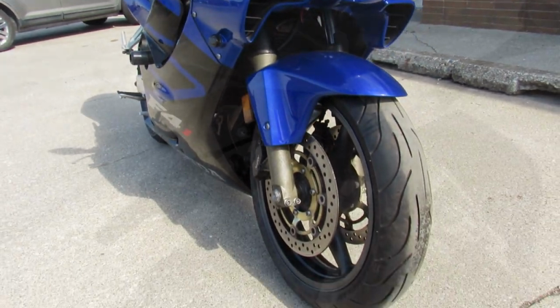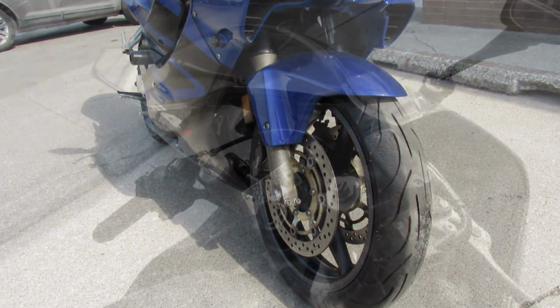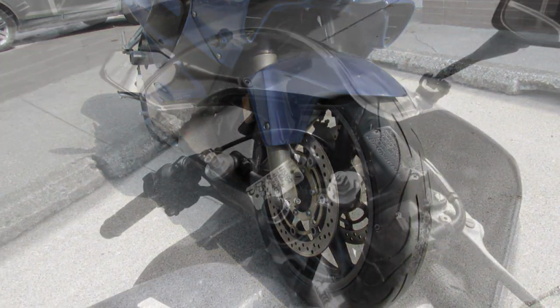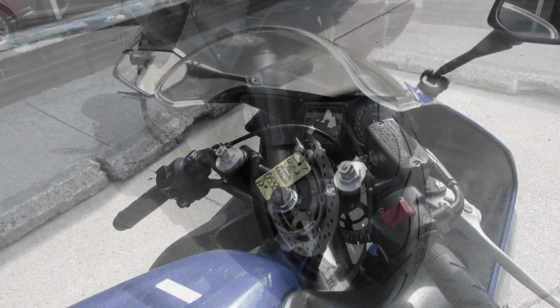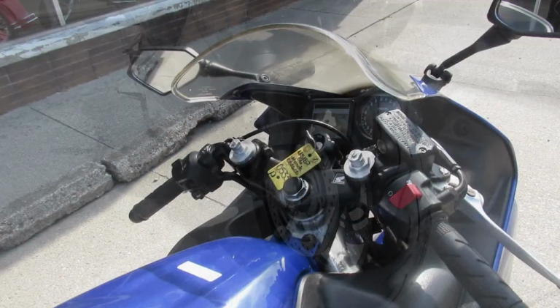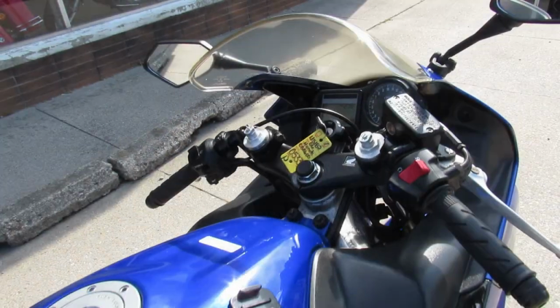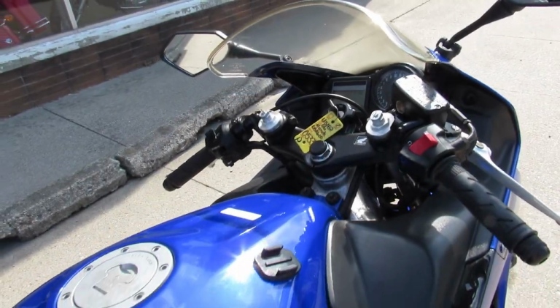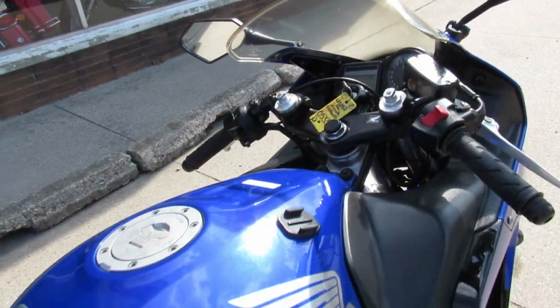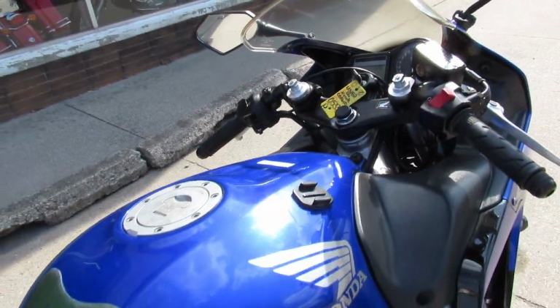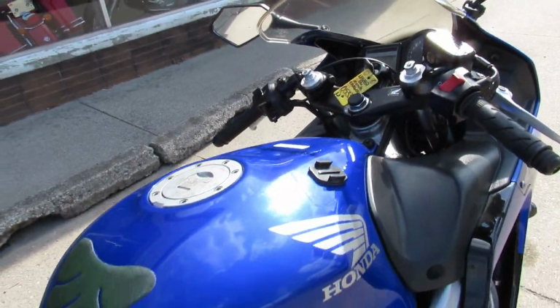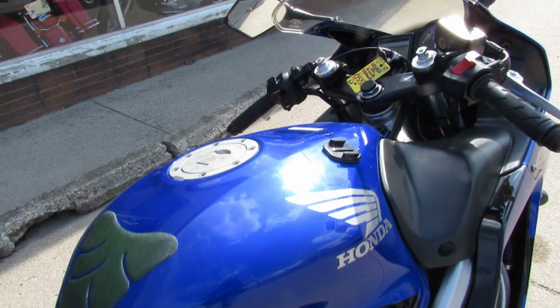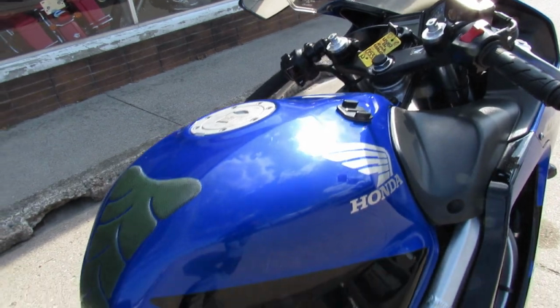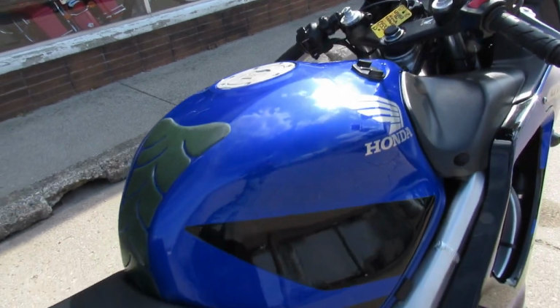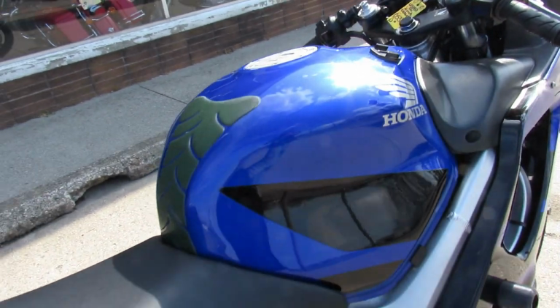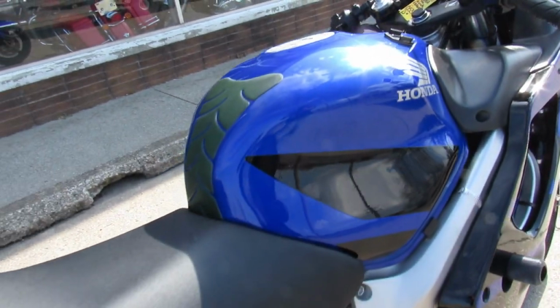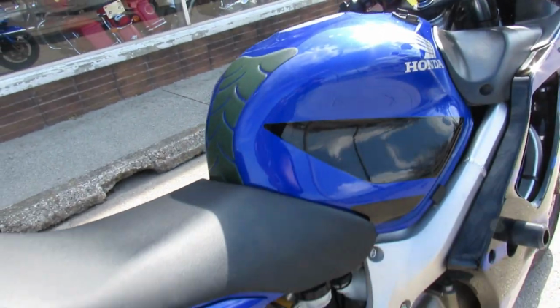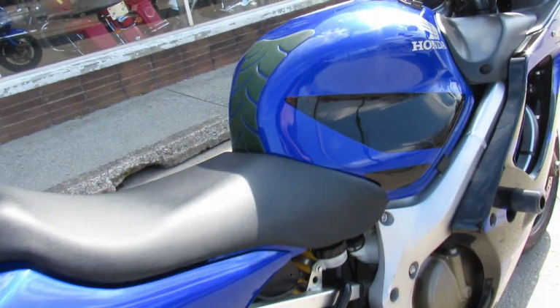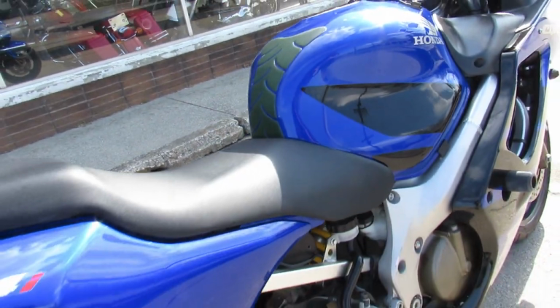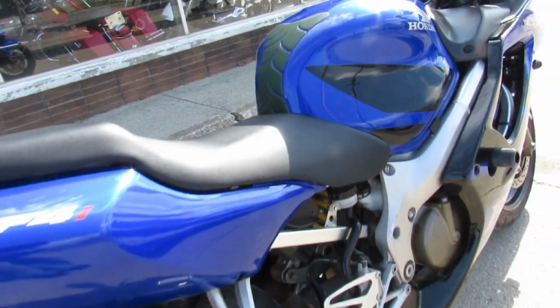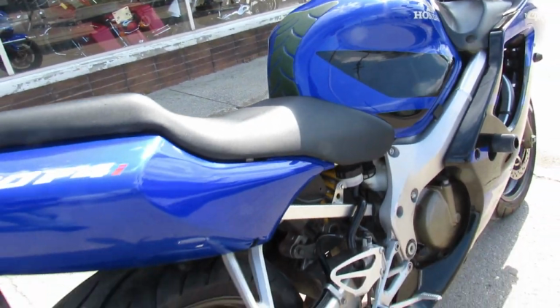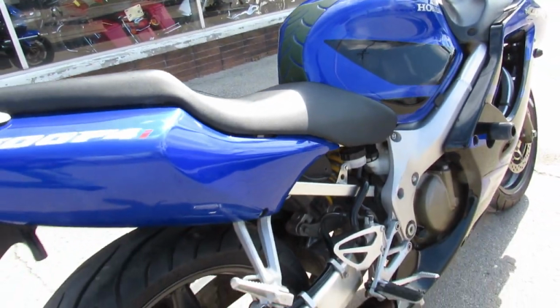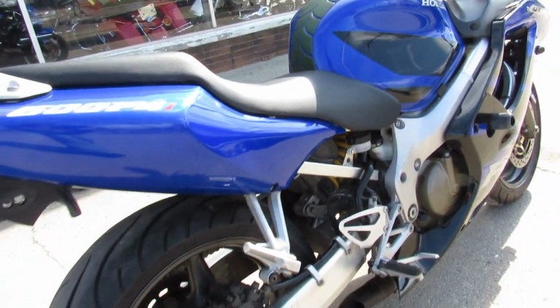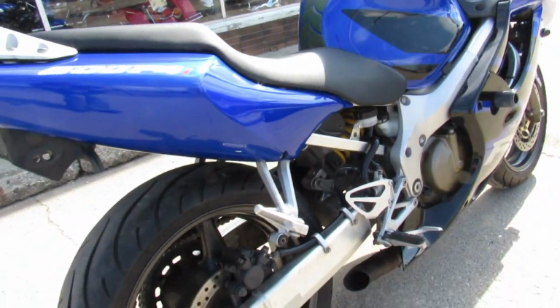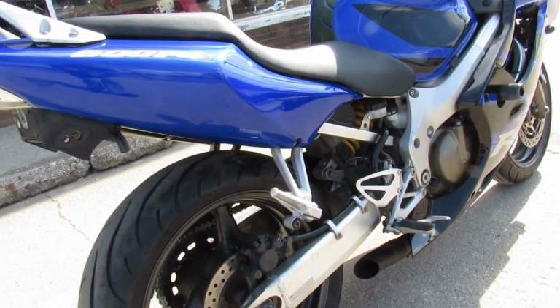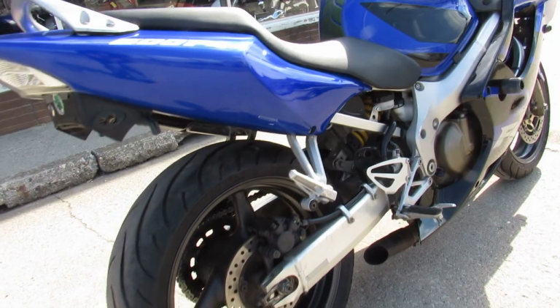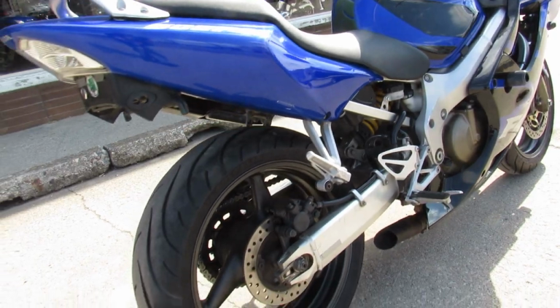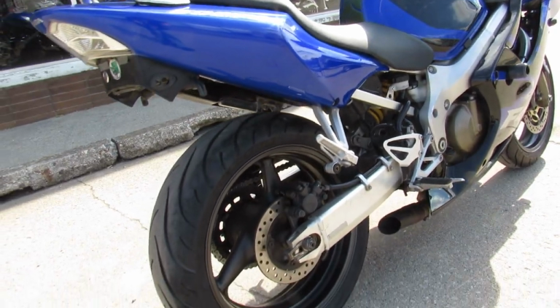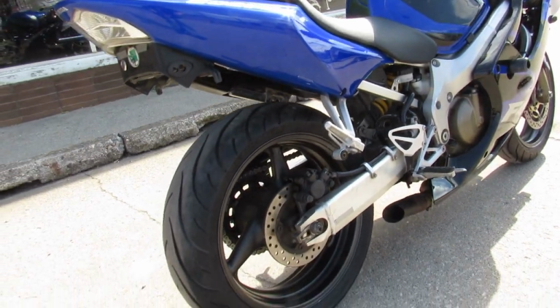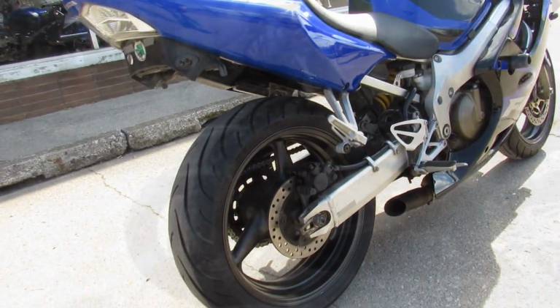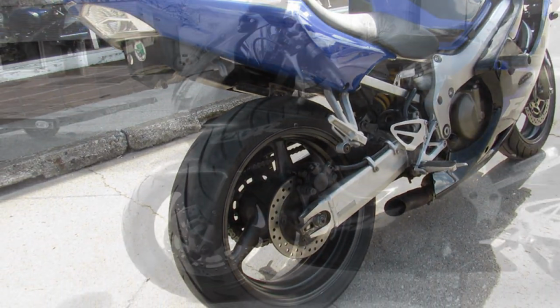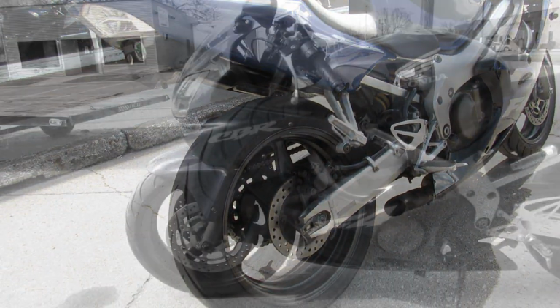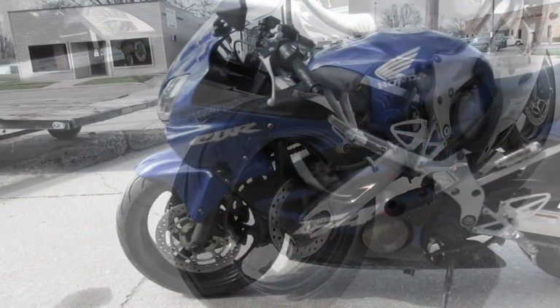This thing is loaded up. It's got flush mount front turn signals, fender eliminator kit, frame sliders, and a megaphone exhaust — which sounds great on these Hondas.